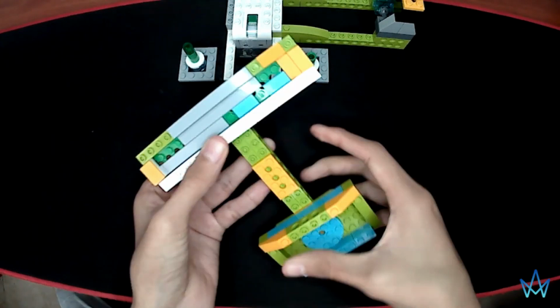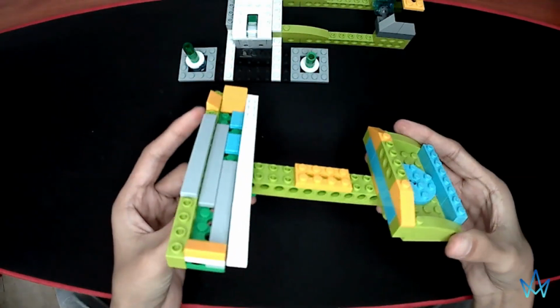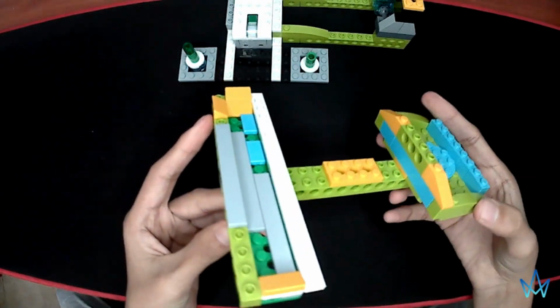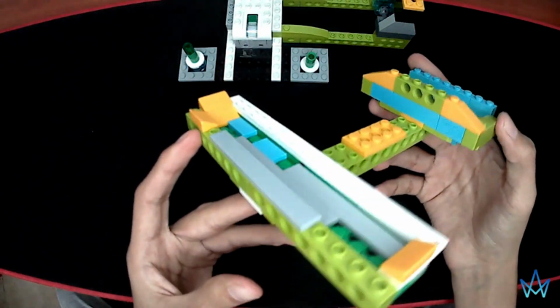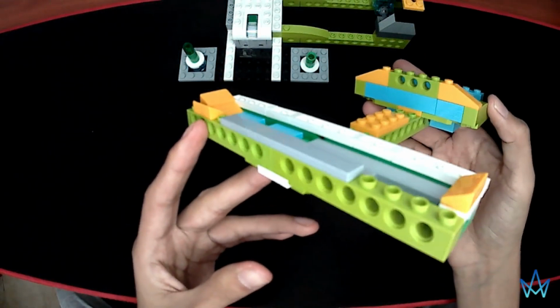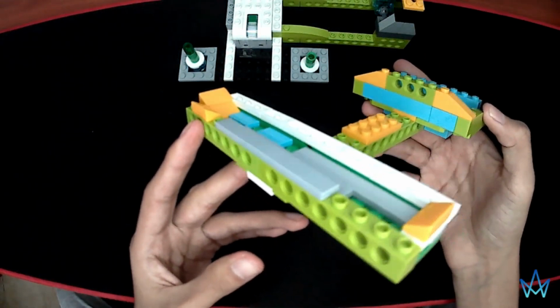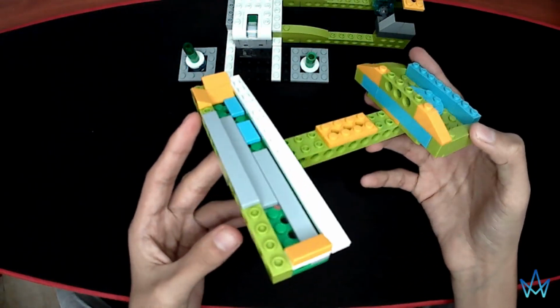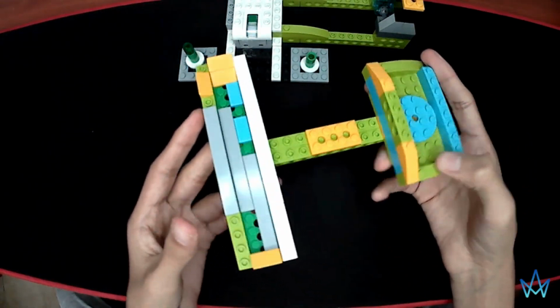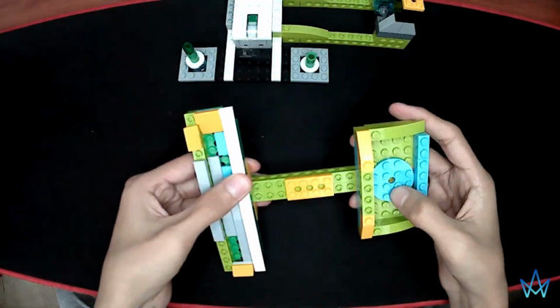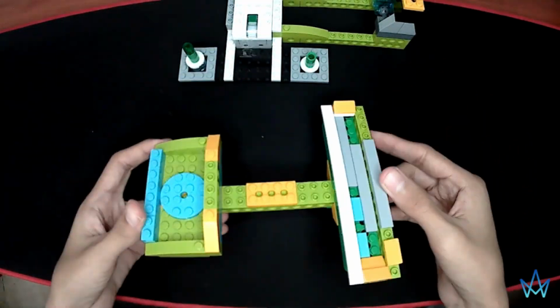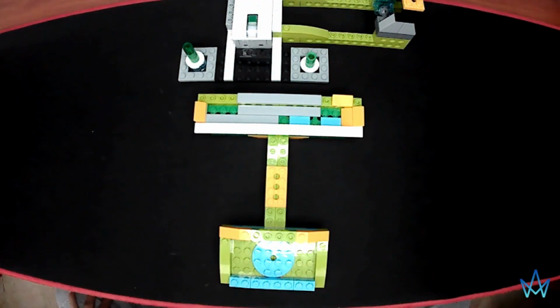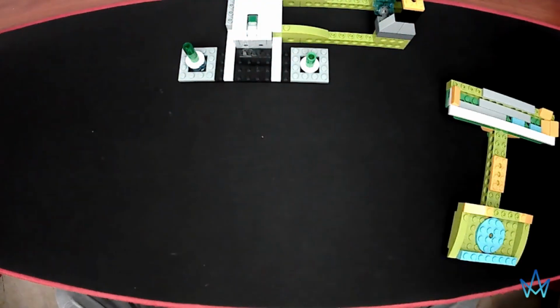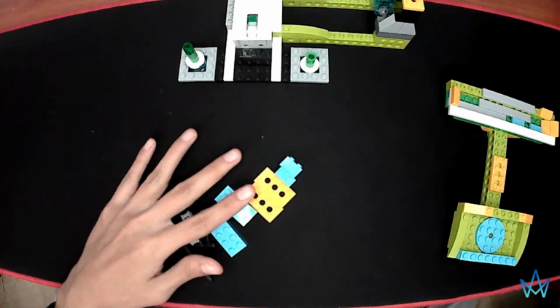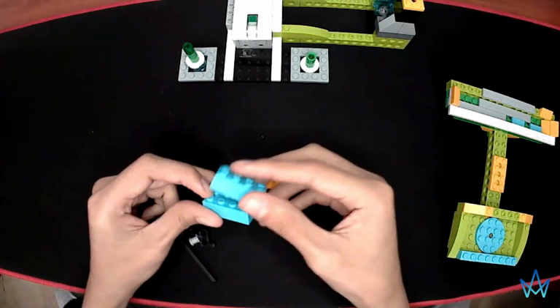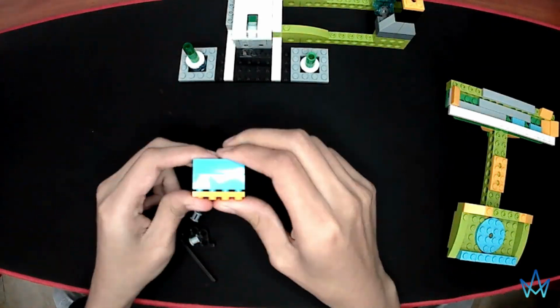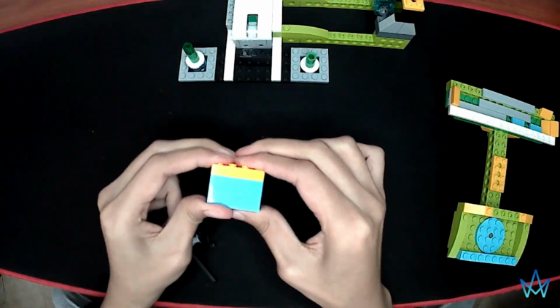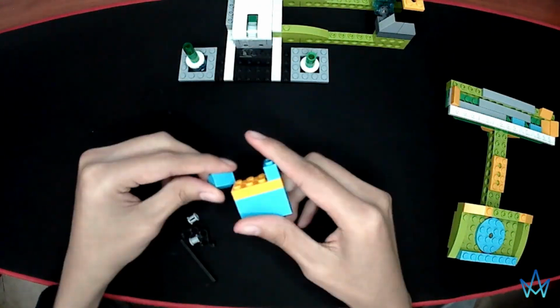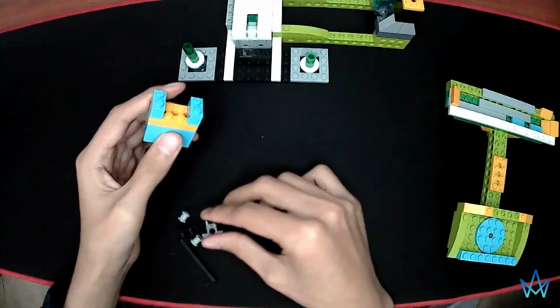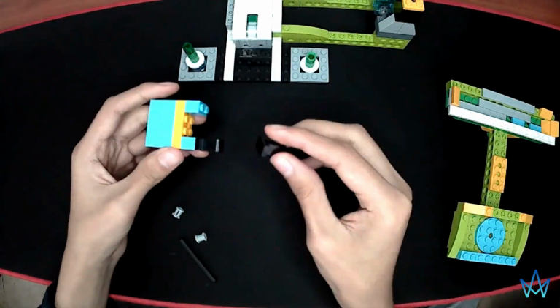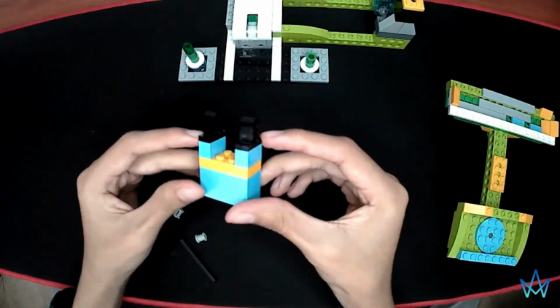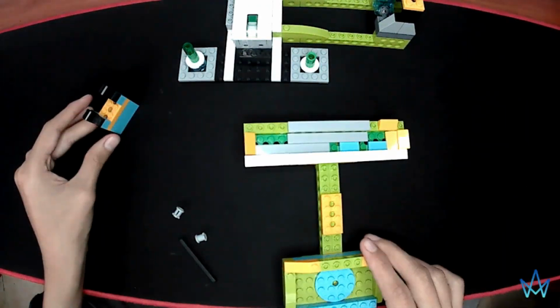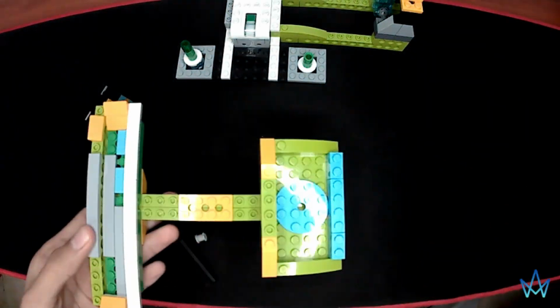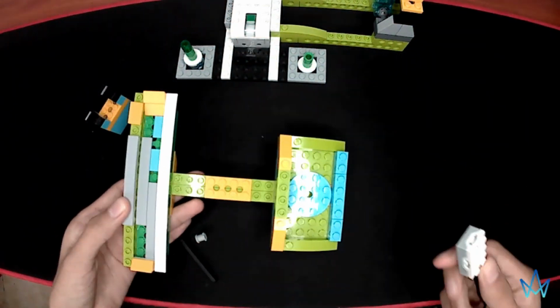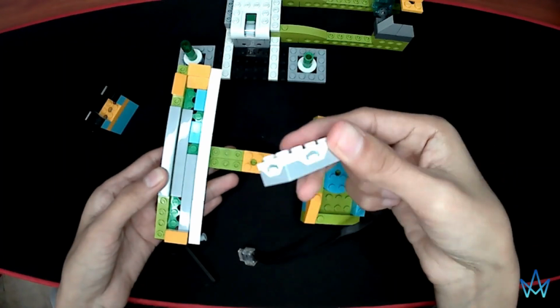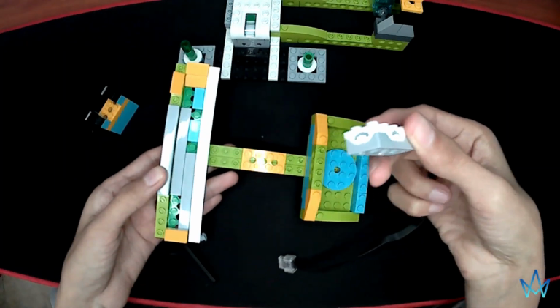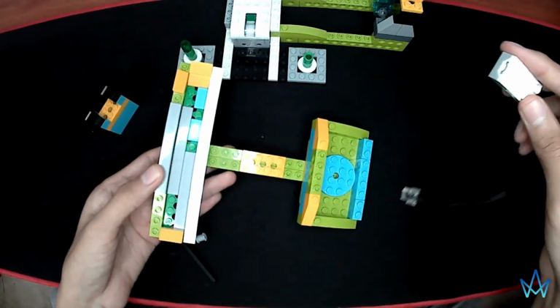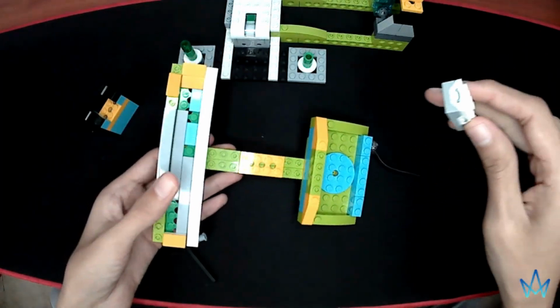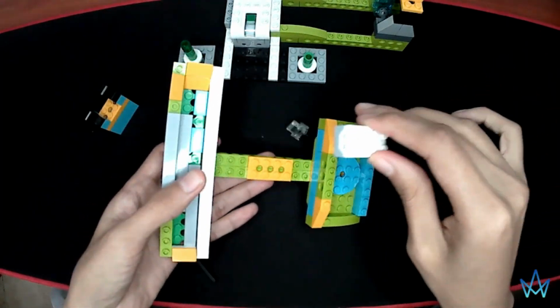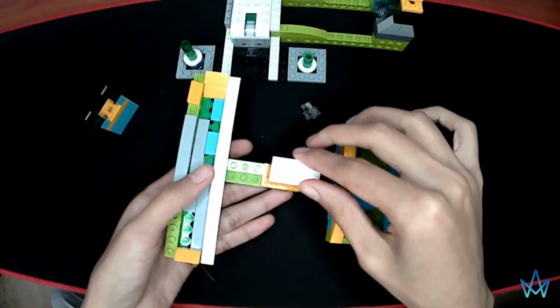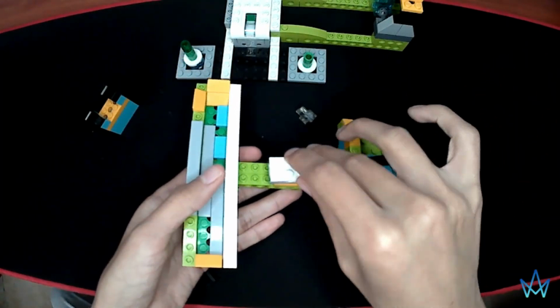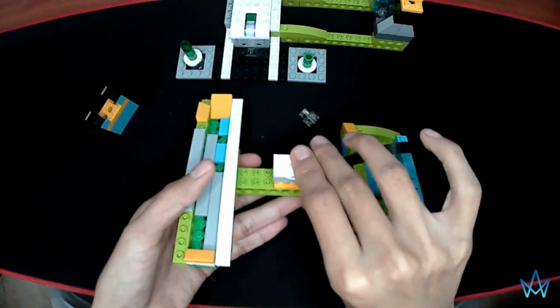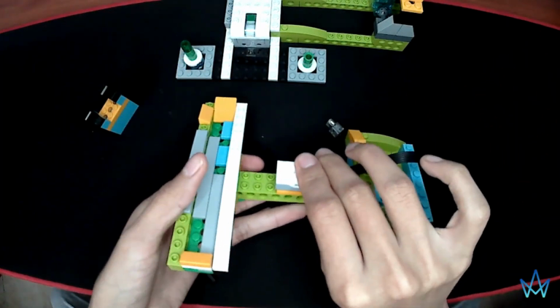This is the part where marbles will open. And finally, the tilt sensor is added in the middle of the balance.